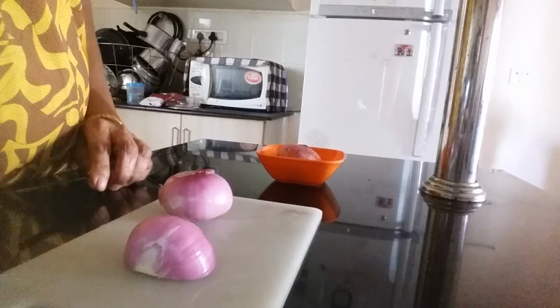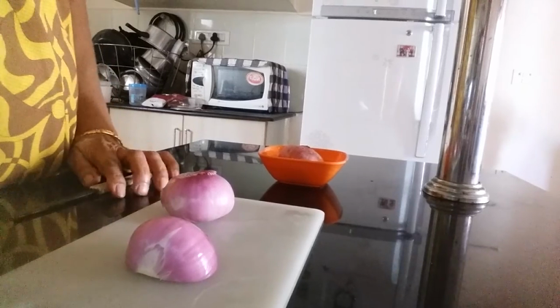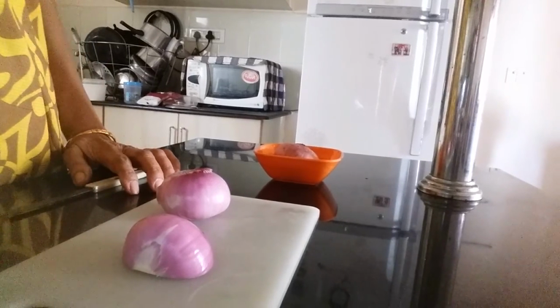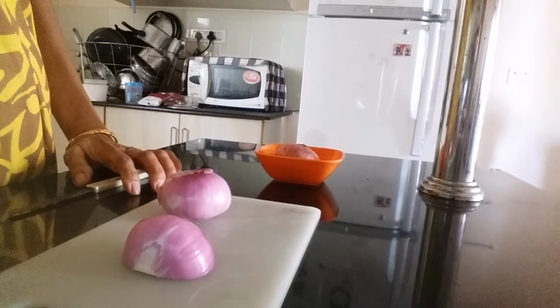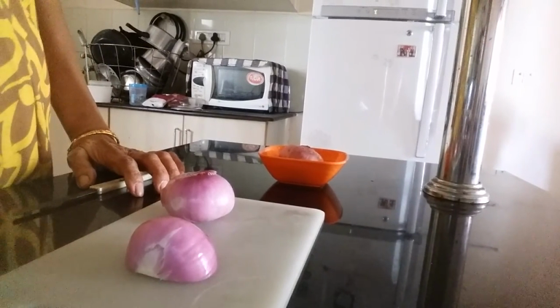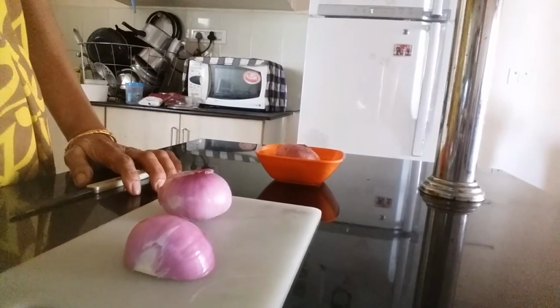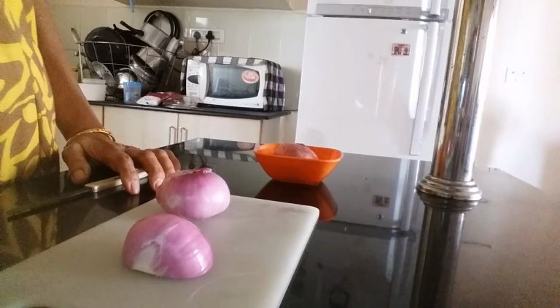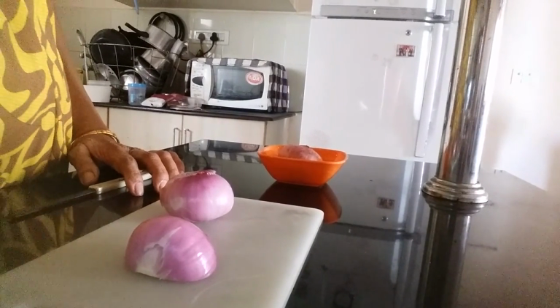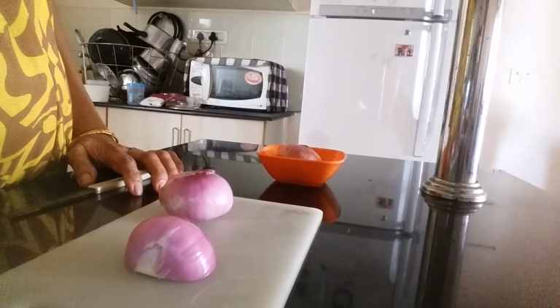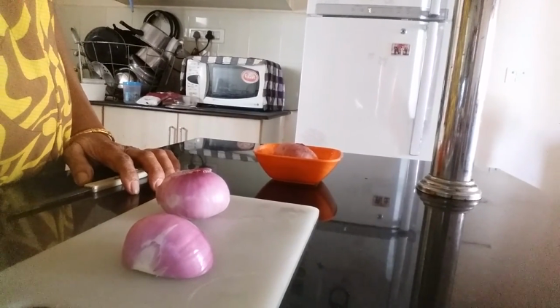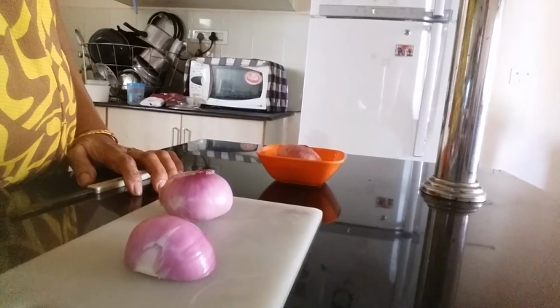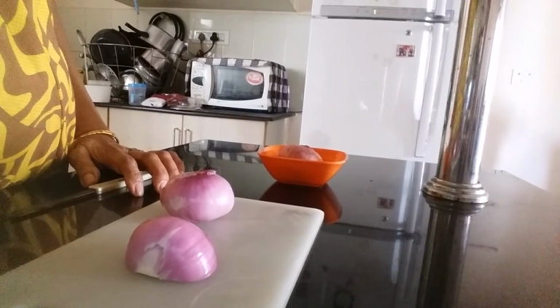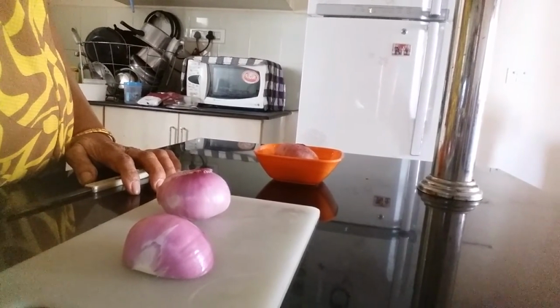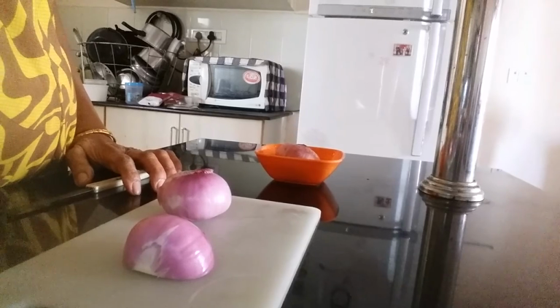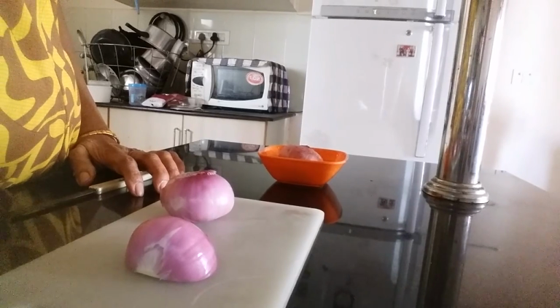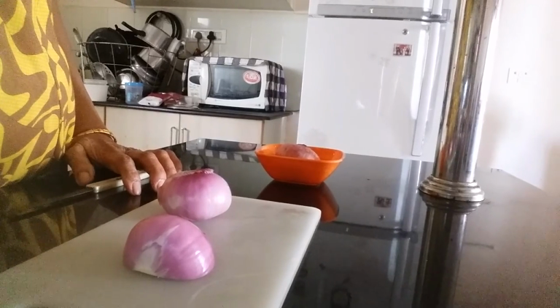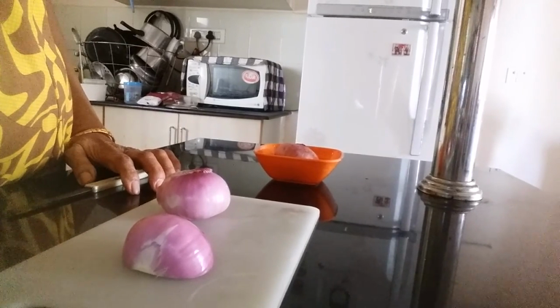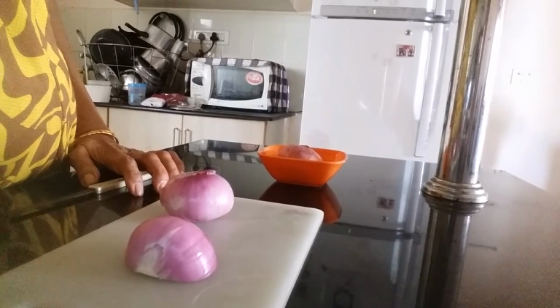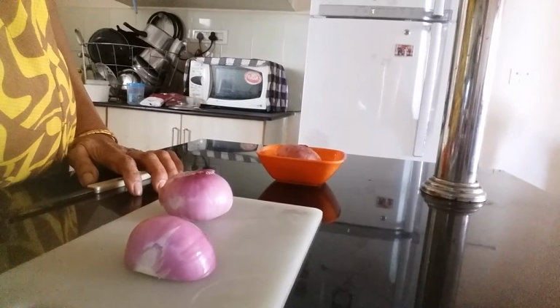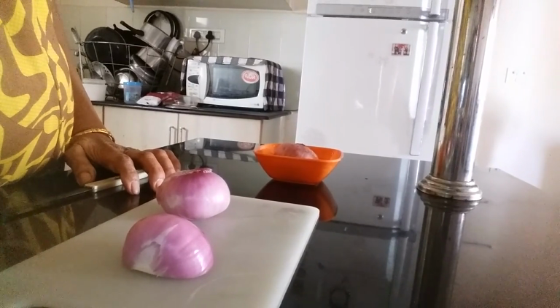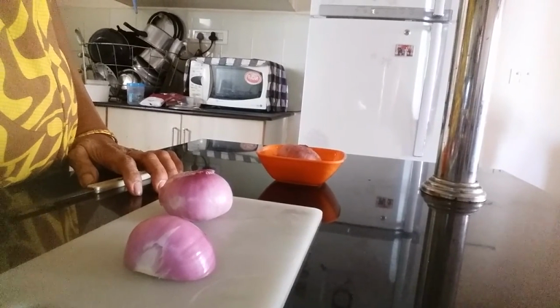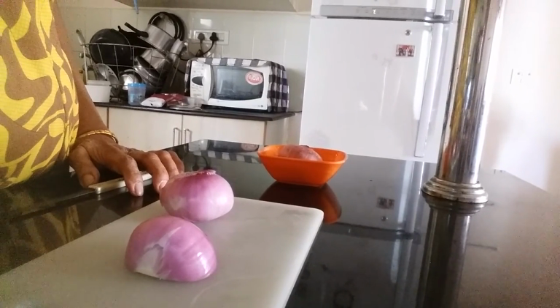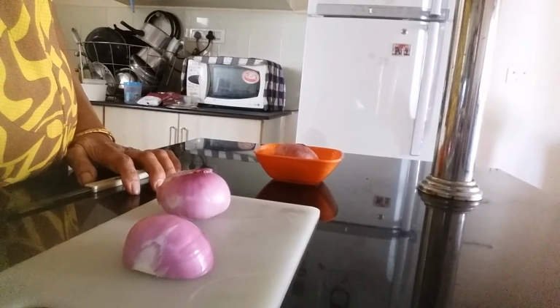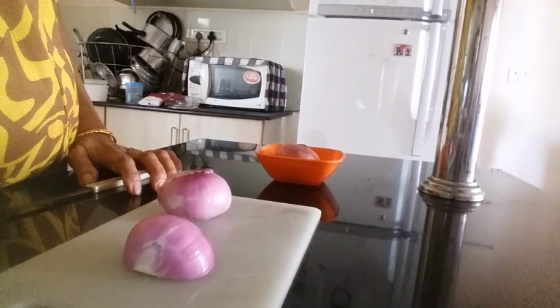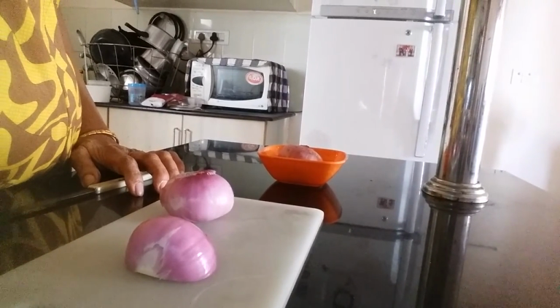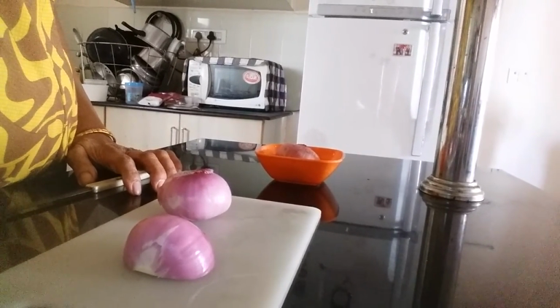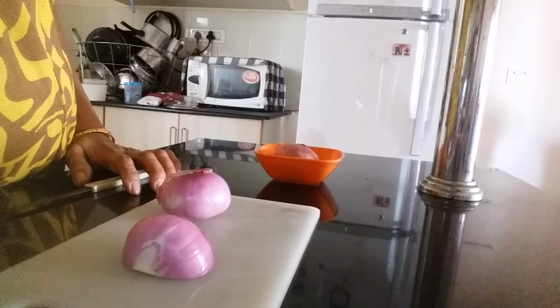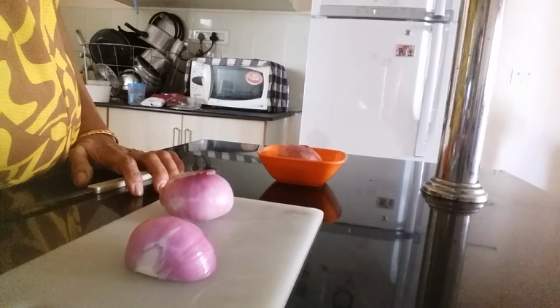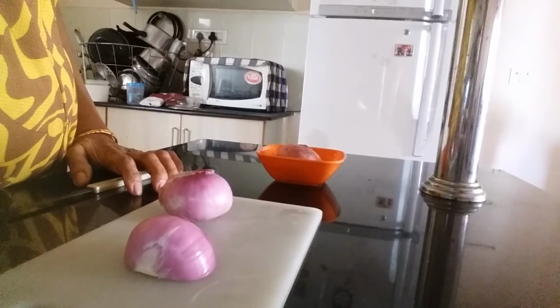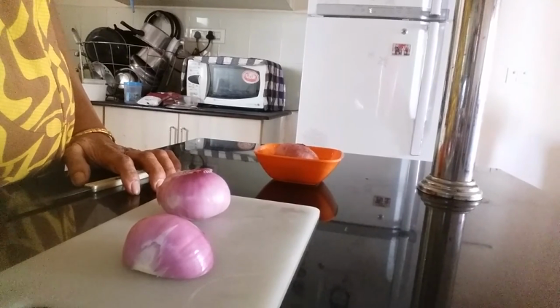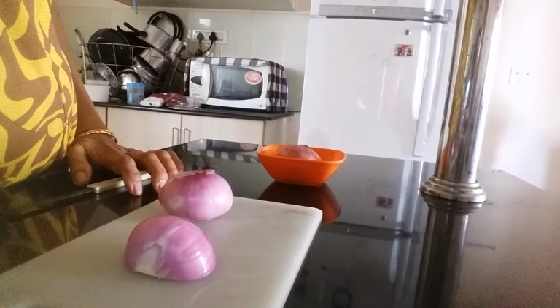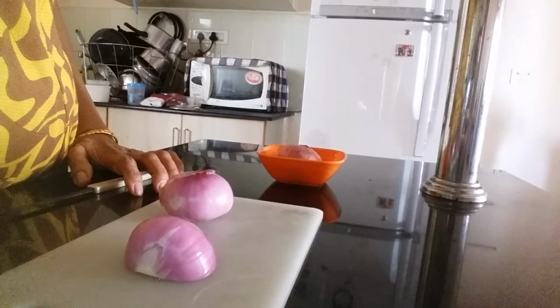My channel is EasyCook. I am posting a how-to video. I will tell you how to peel onion and chop it without watering in your eyes.